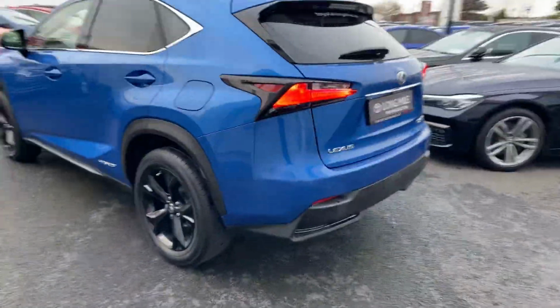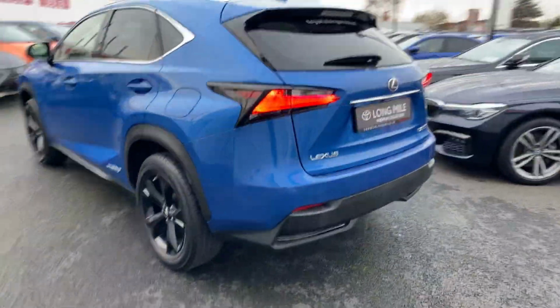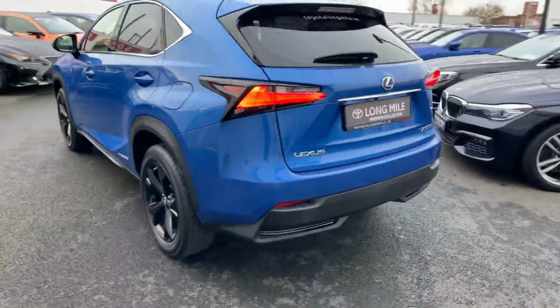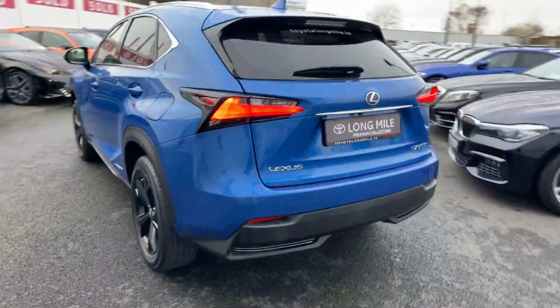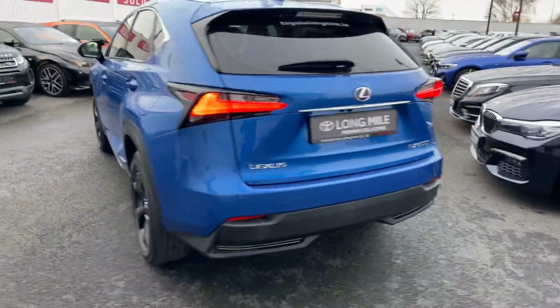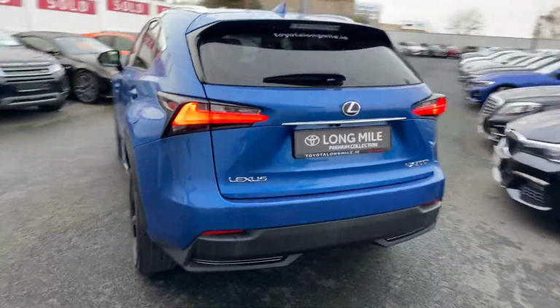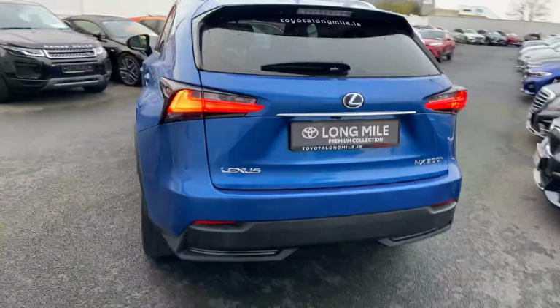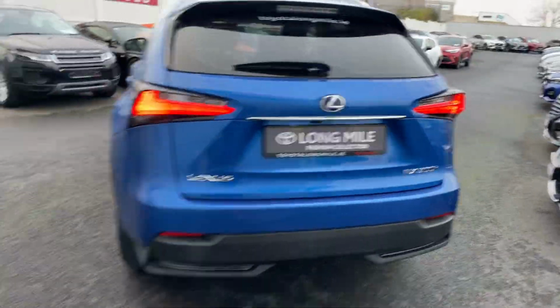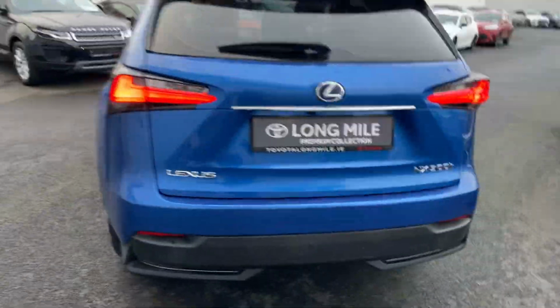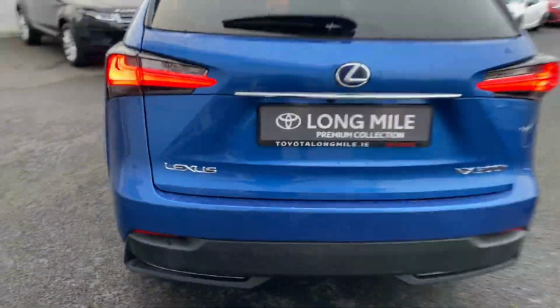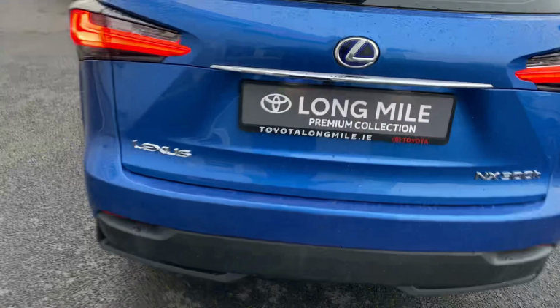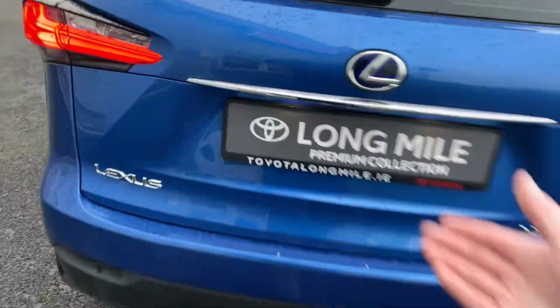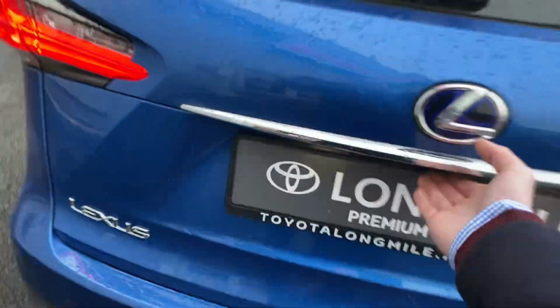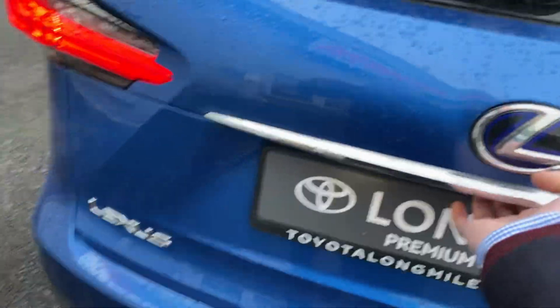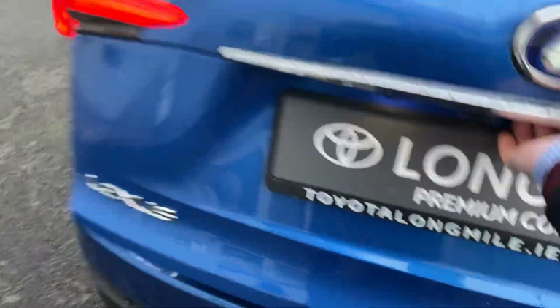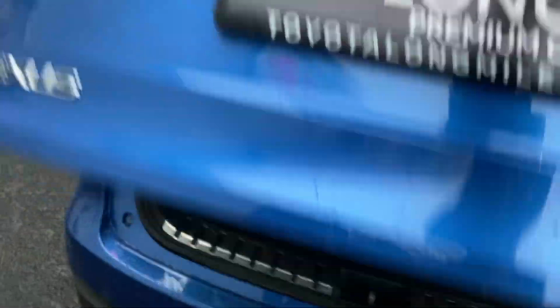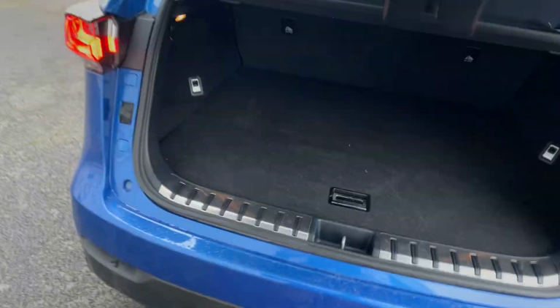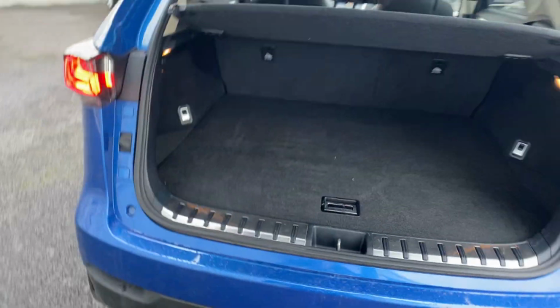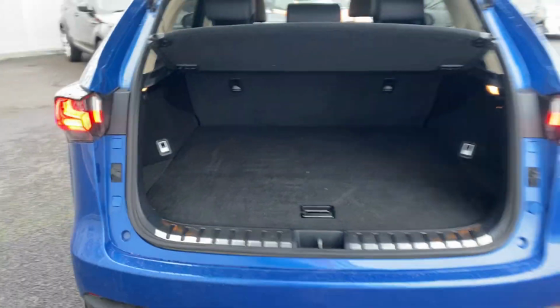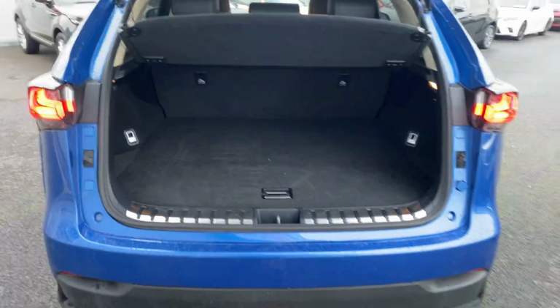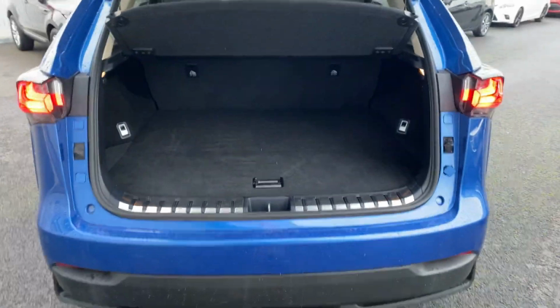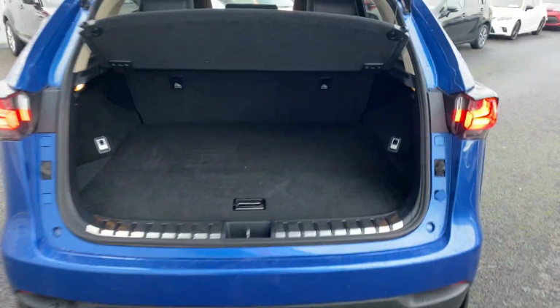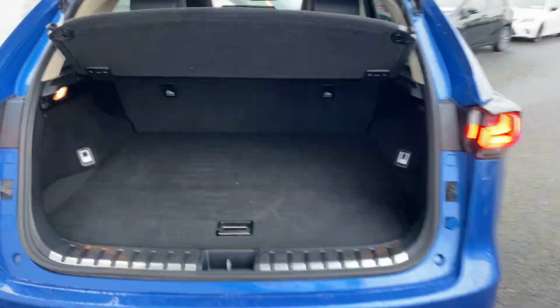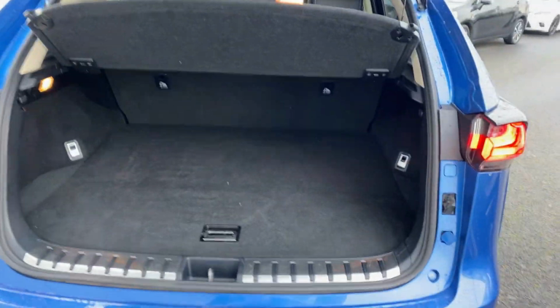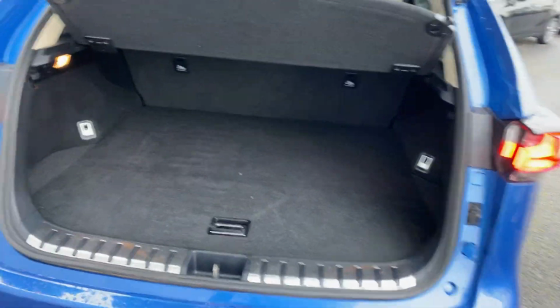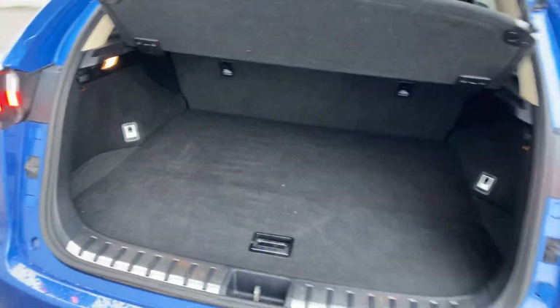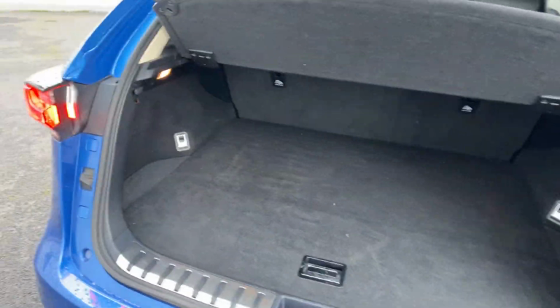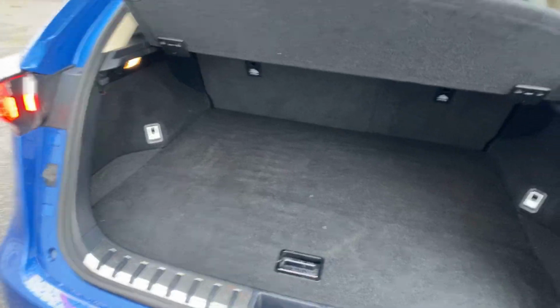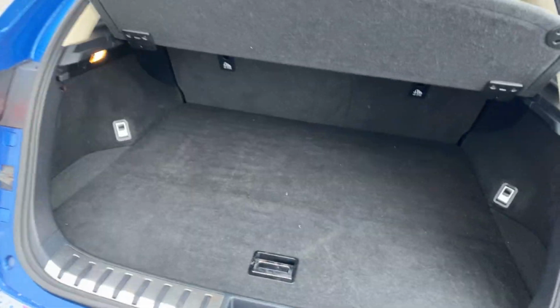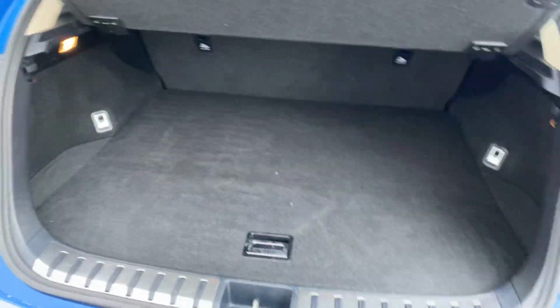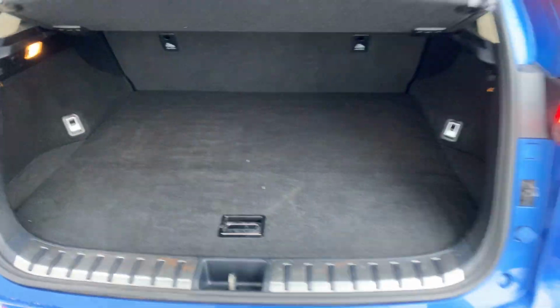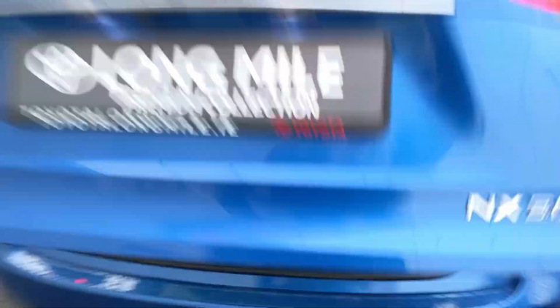It's also featured with a reversing camera. Nice ample boot space, and the seats do fall down for a 60-40 split.